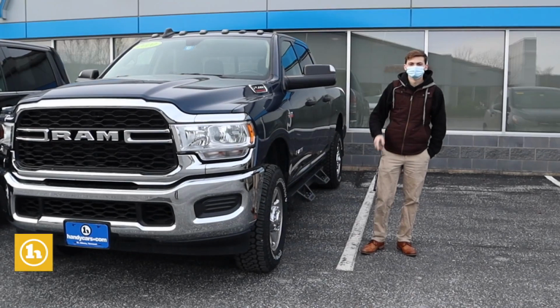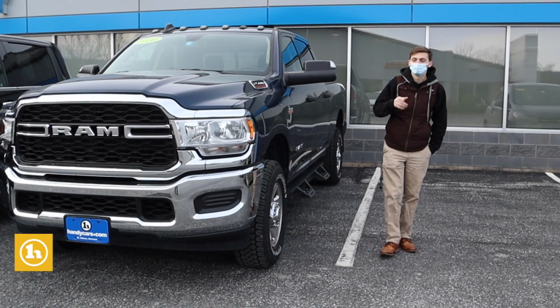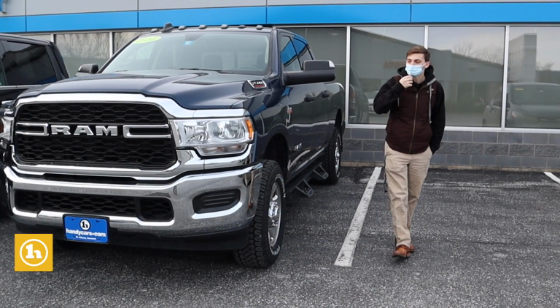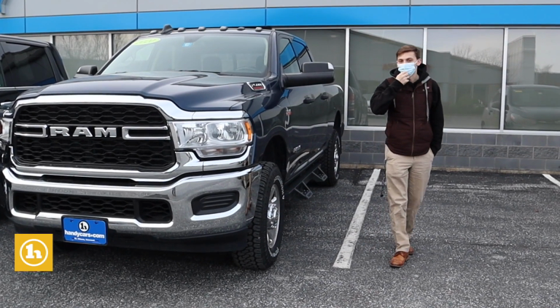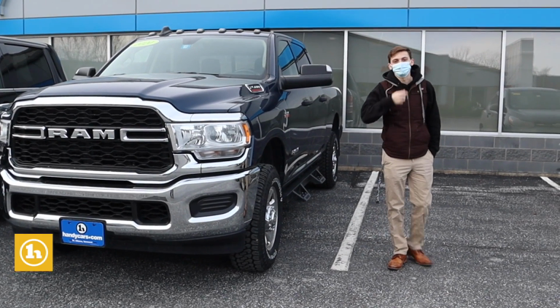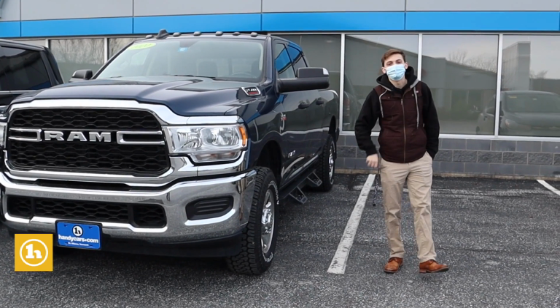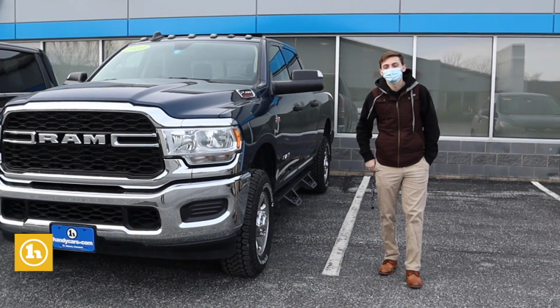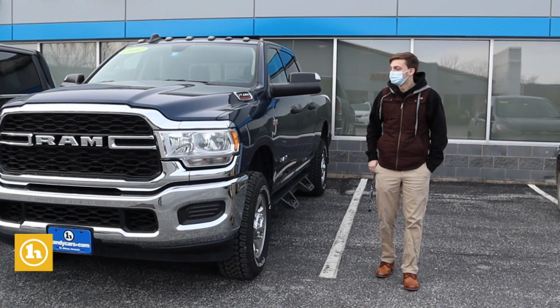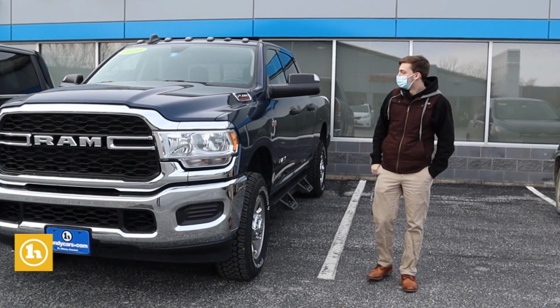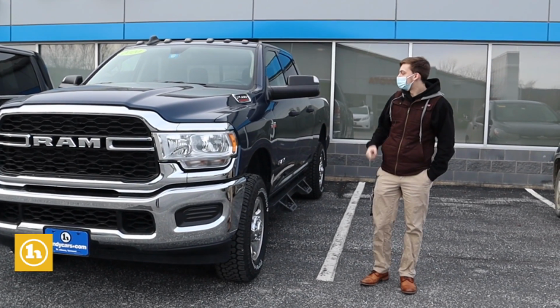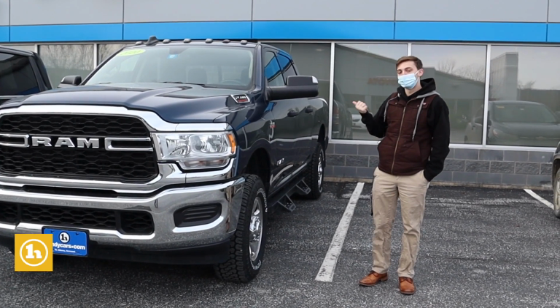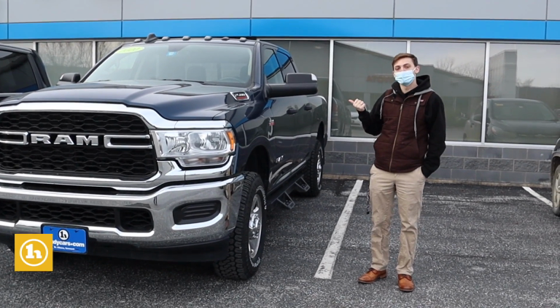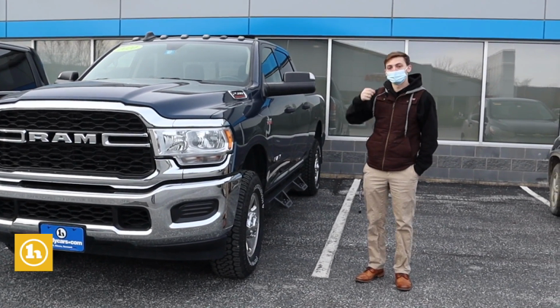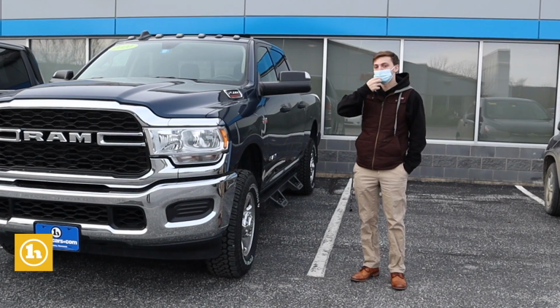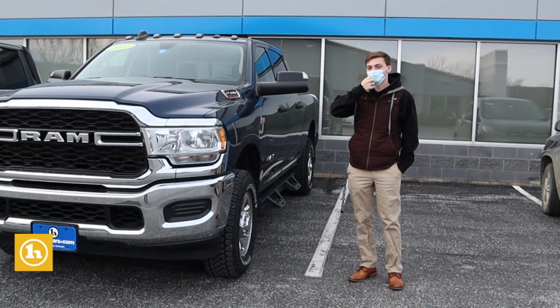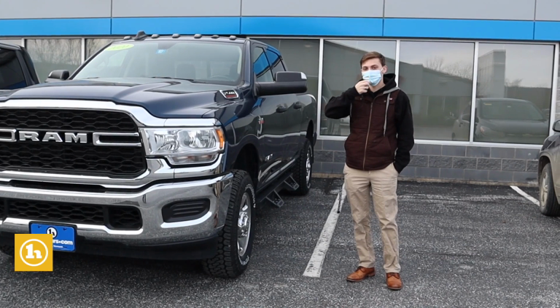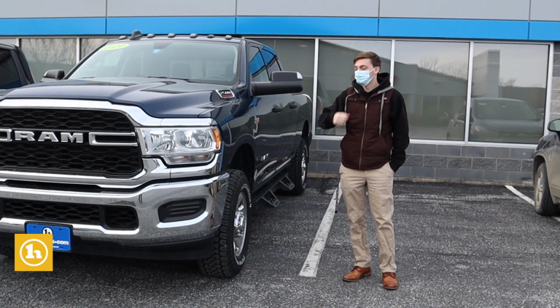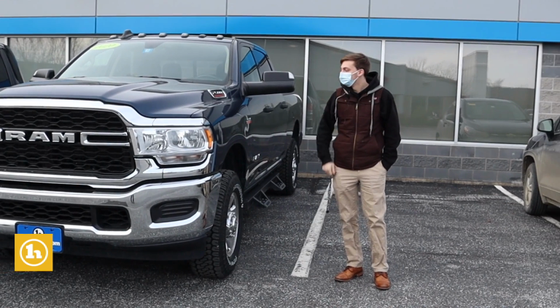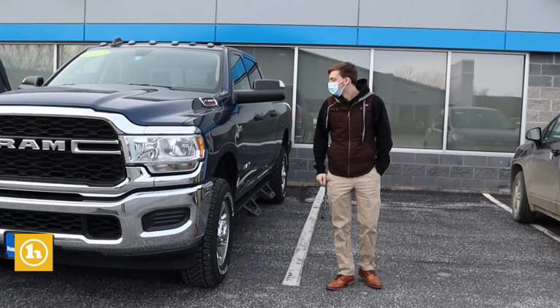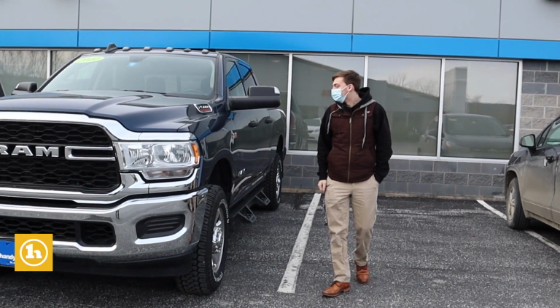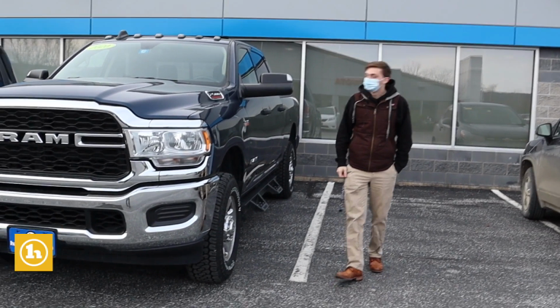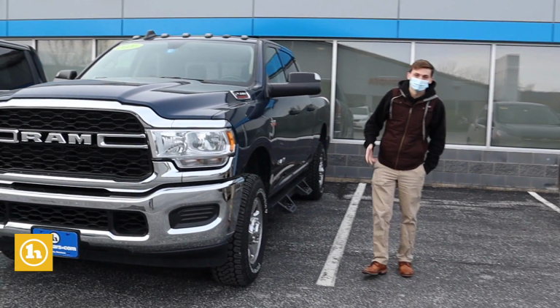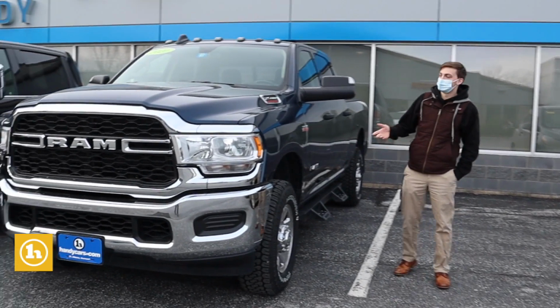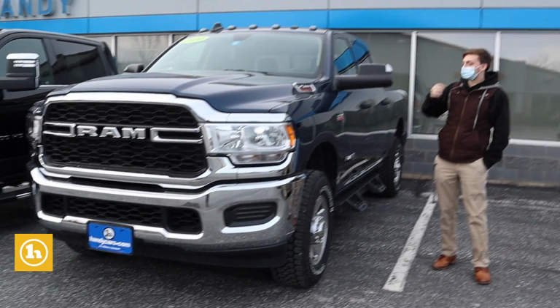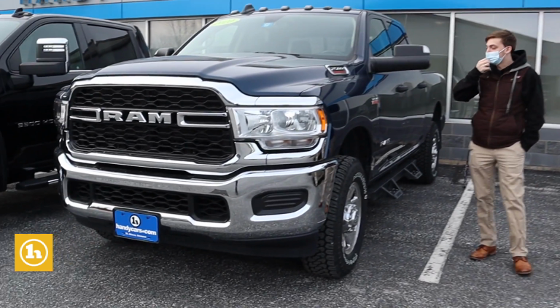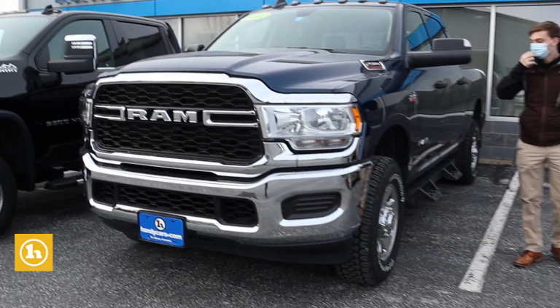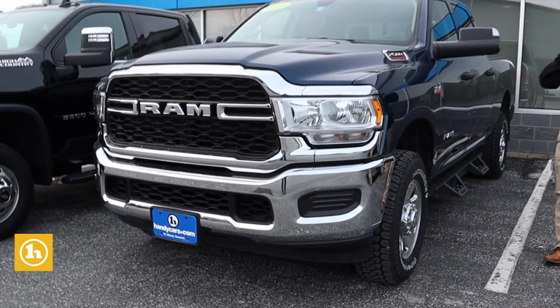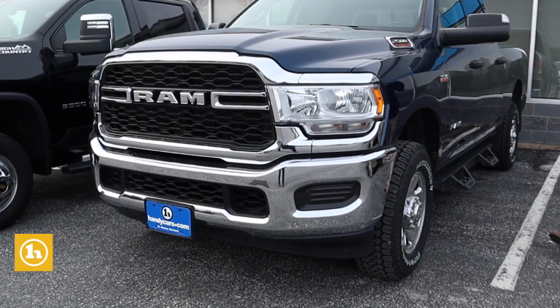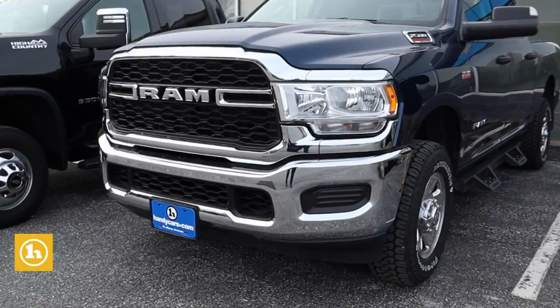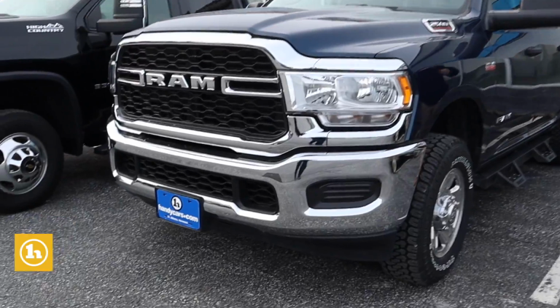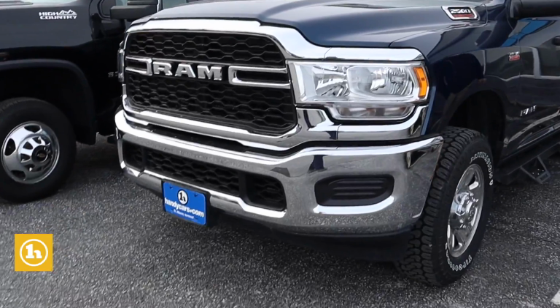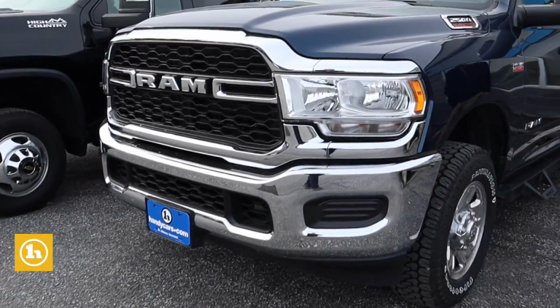Hey James, Noah here with Handy Chevrolet. Wanted to send you a quick video on your Dodge Ram you were checking in with. Beautiful truck here — we got a lot of options on this guy.